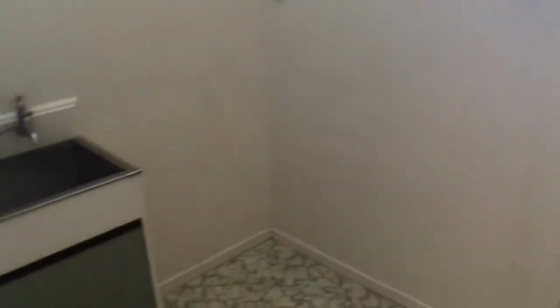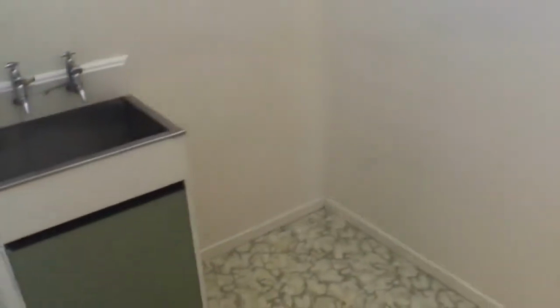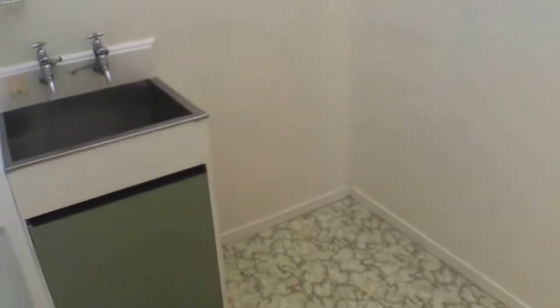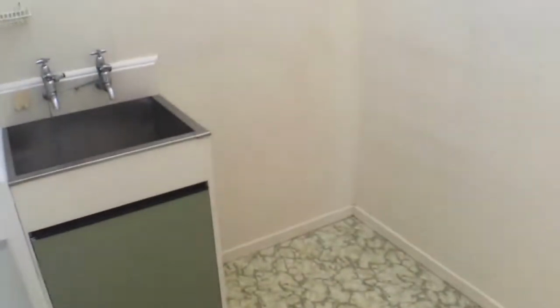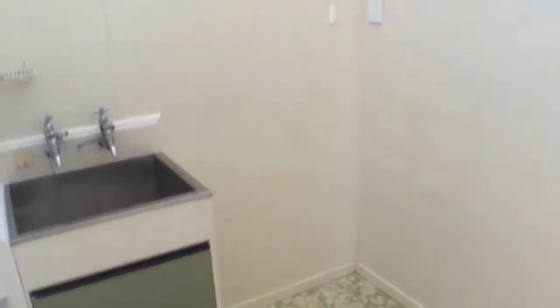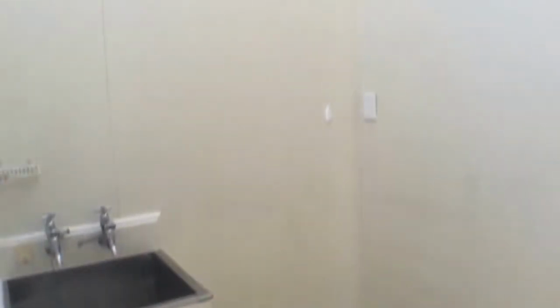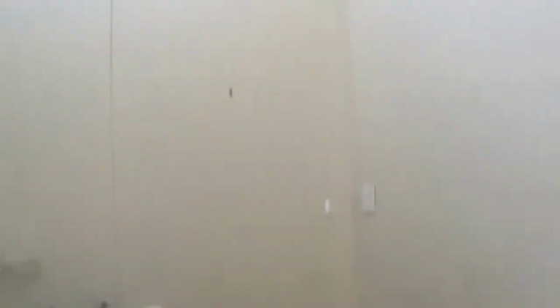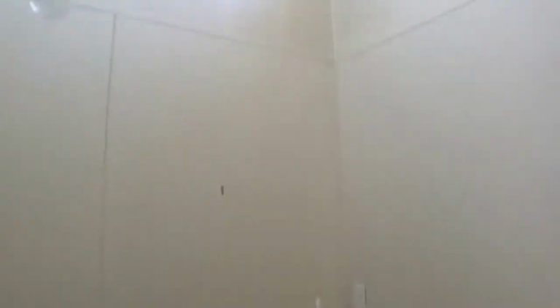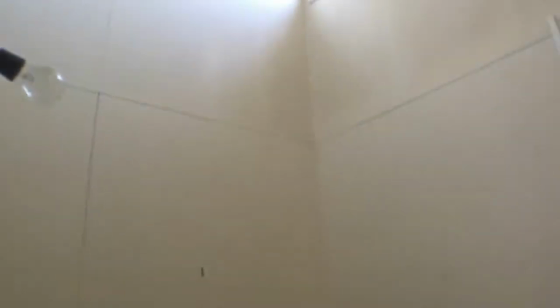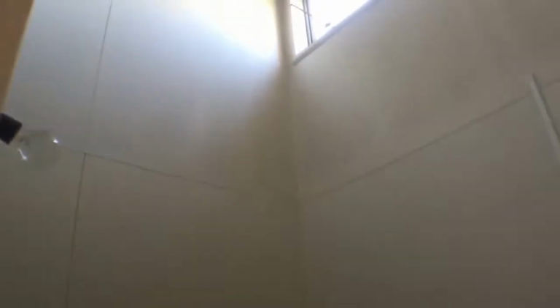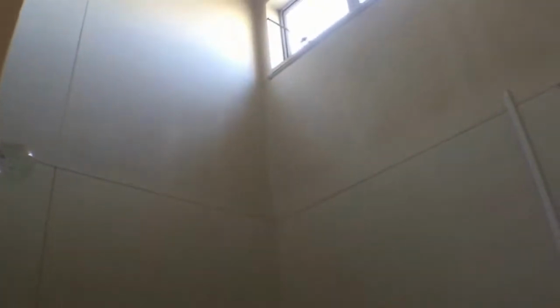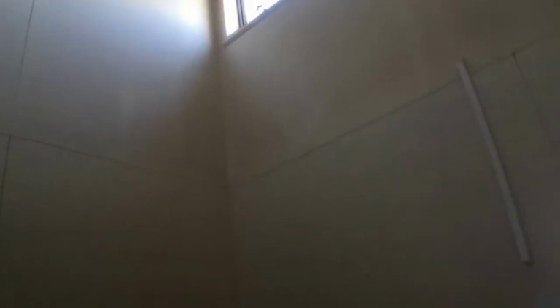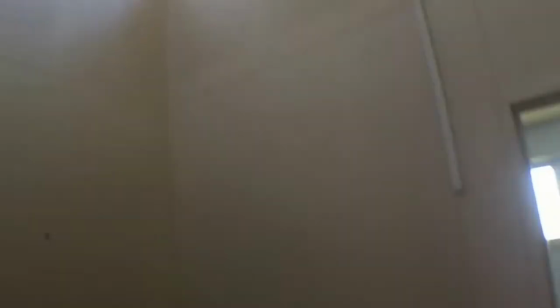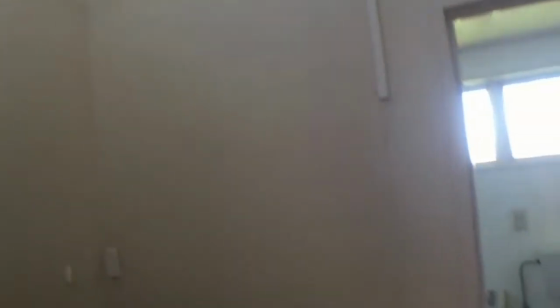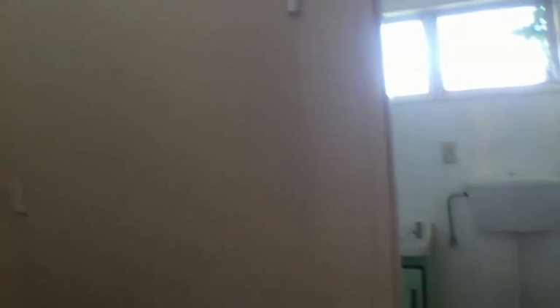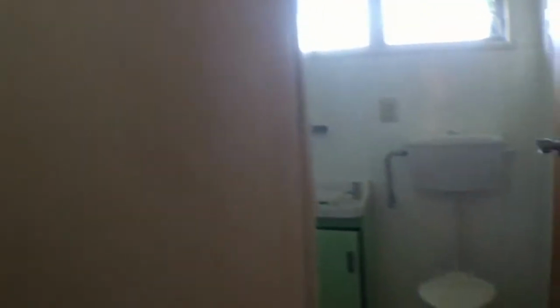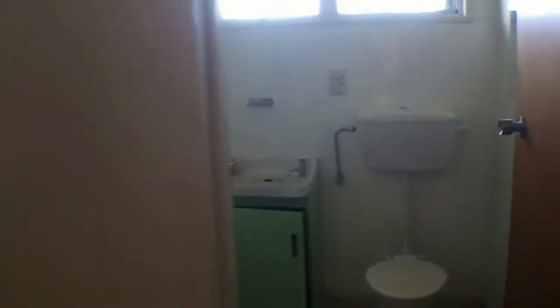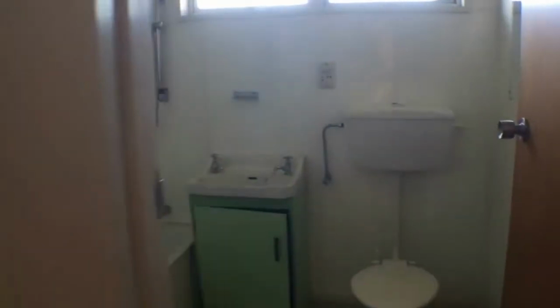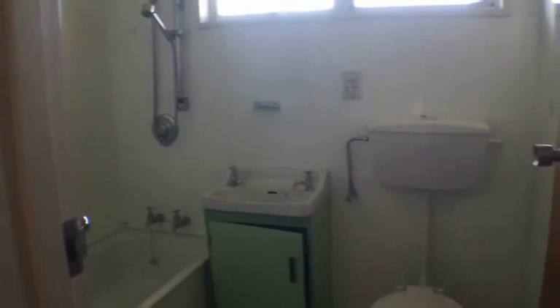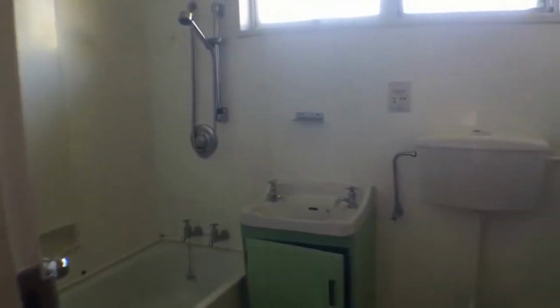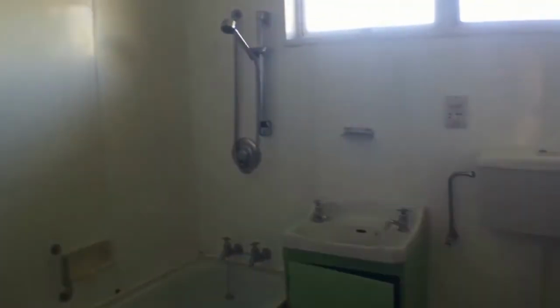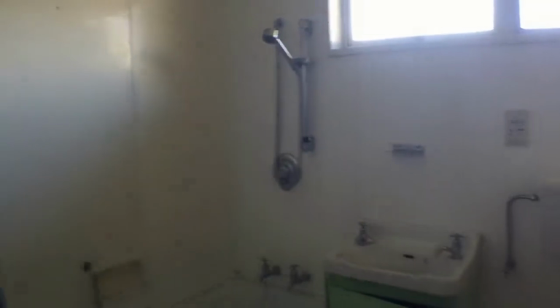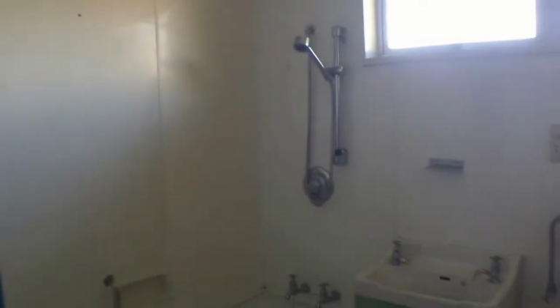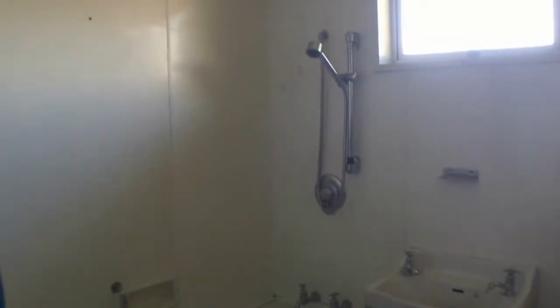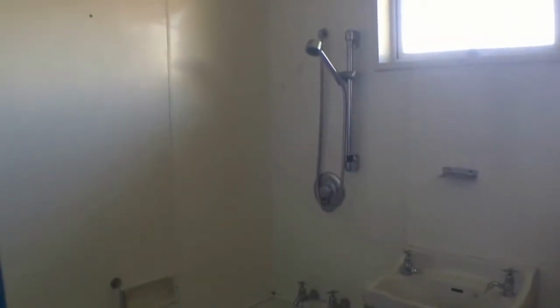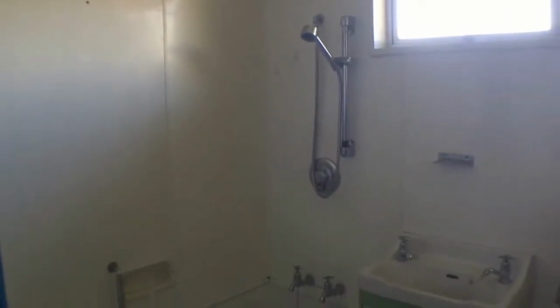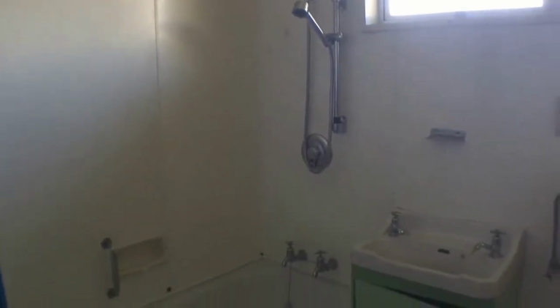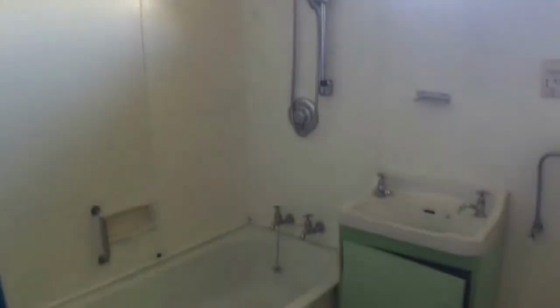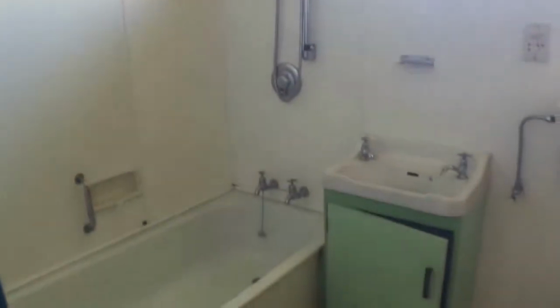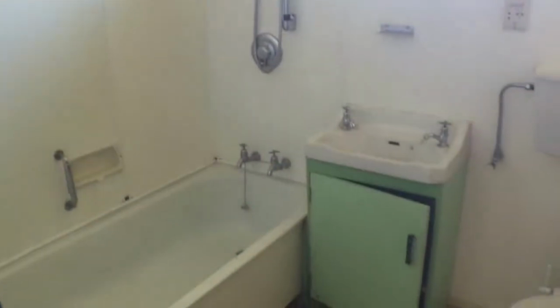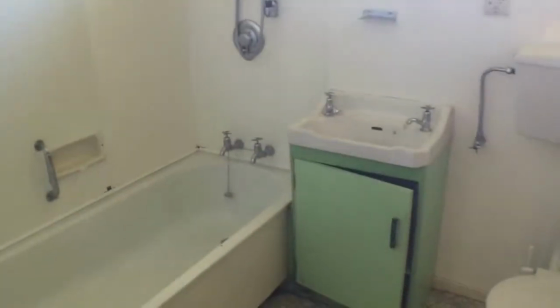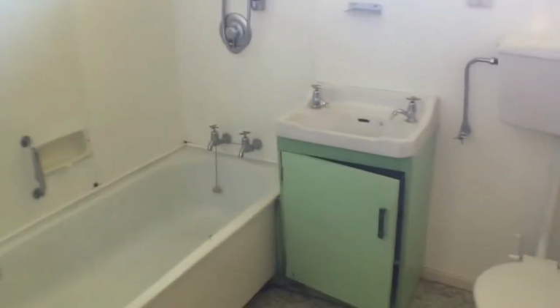Water is heated by electricity, which means you haven't got a separate gas bill, which is really good. Got a shower with a modern shower head over a bath, vanity and a toilet here as well.